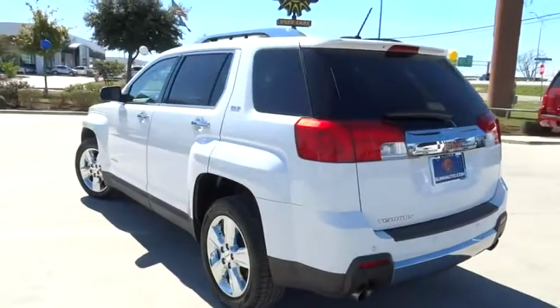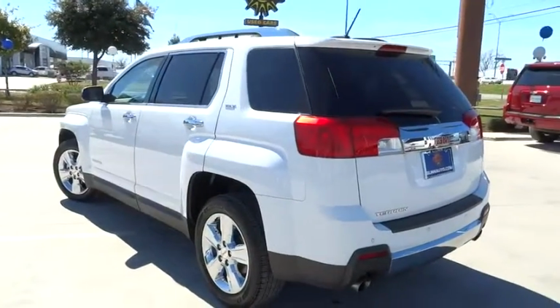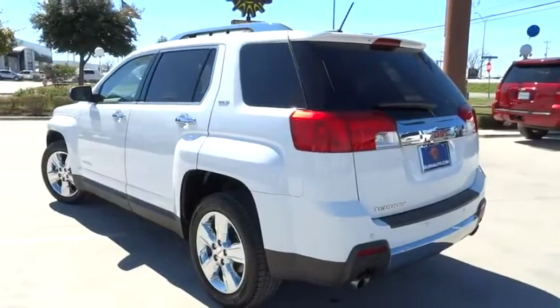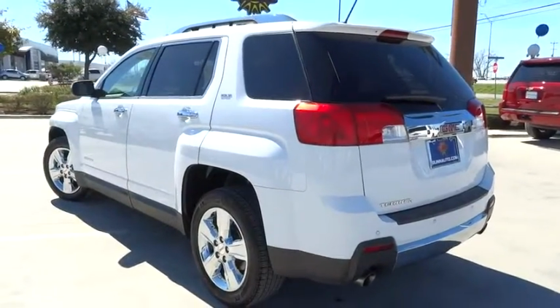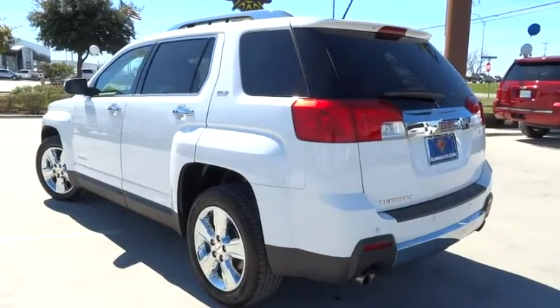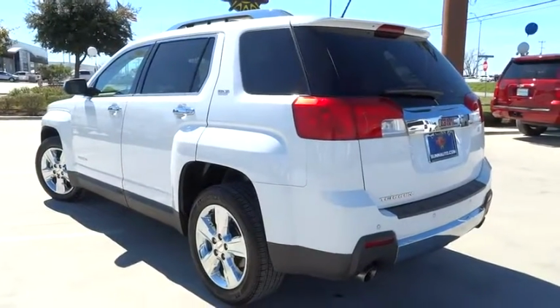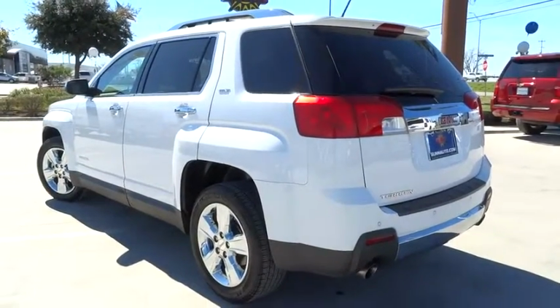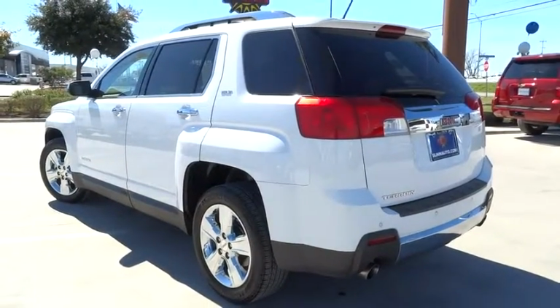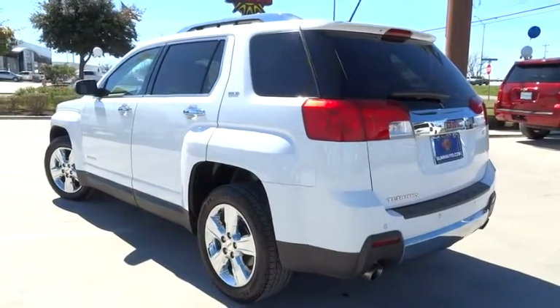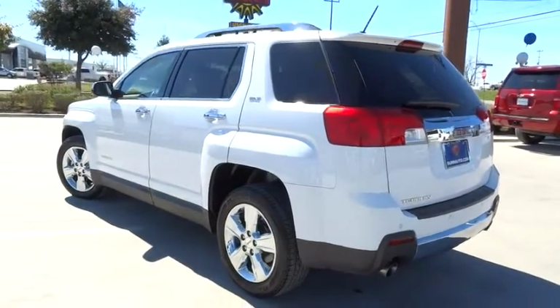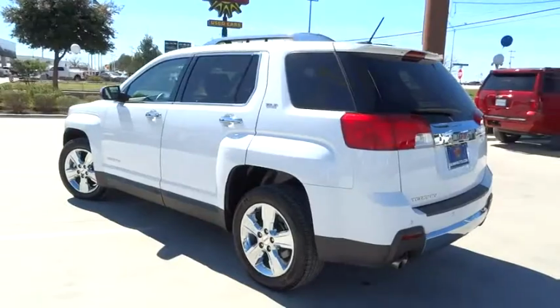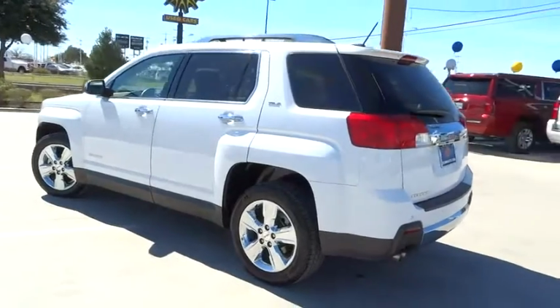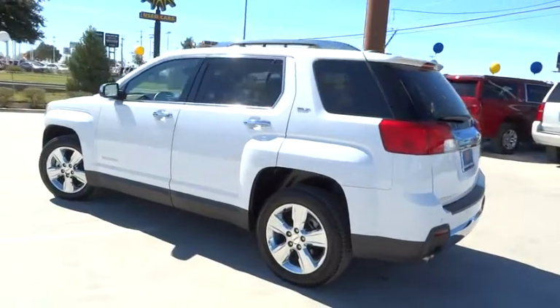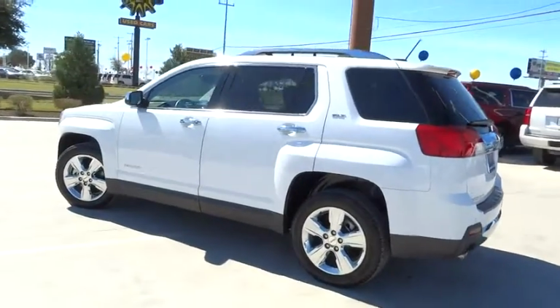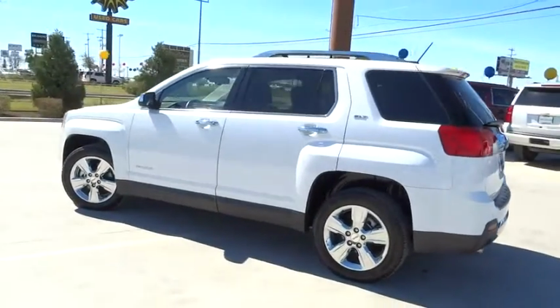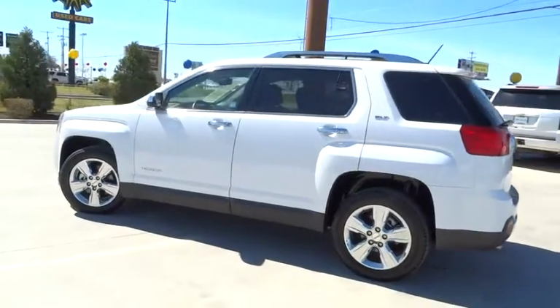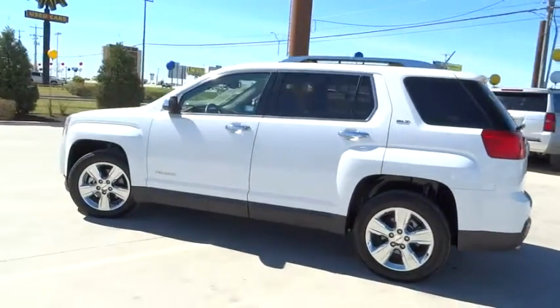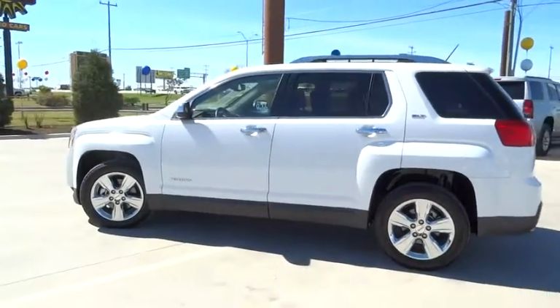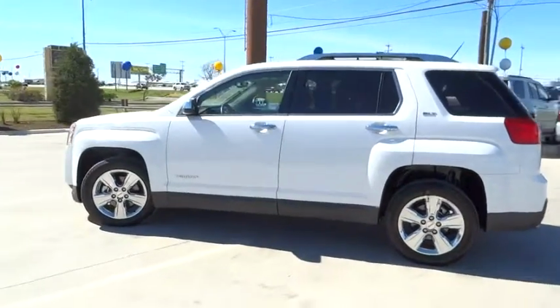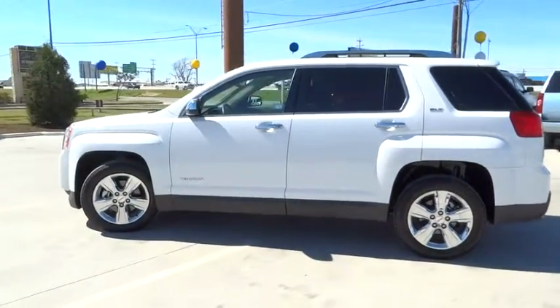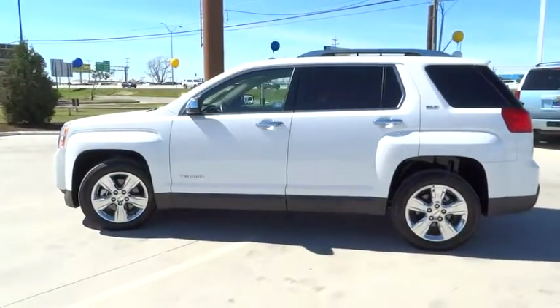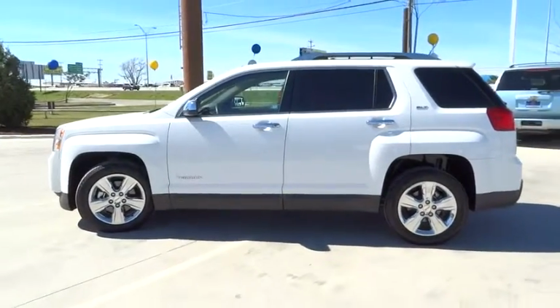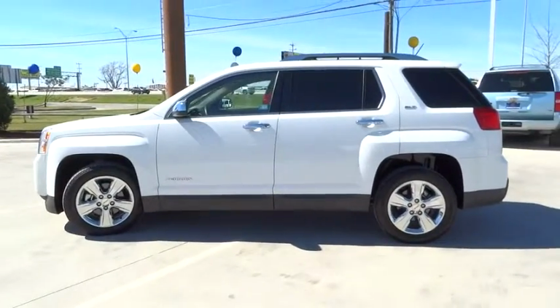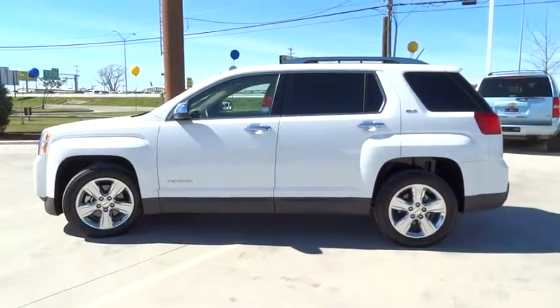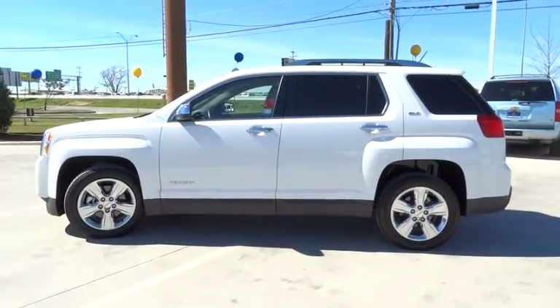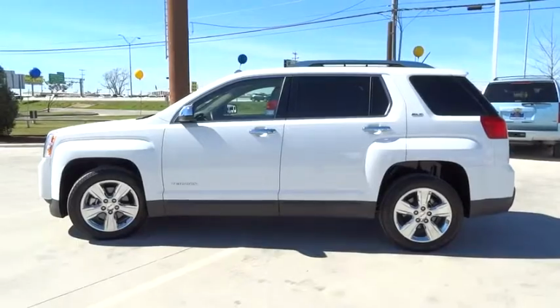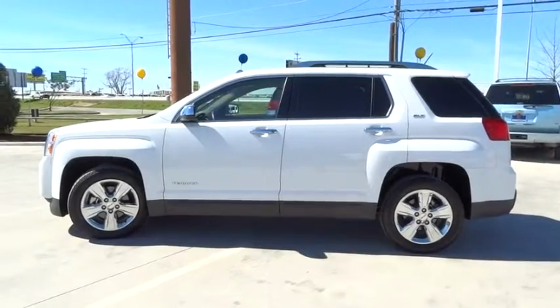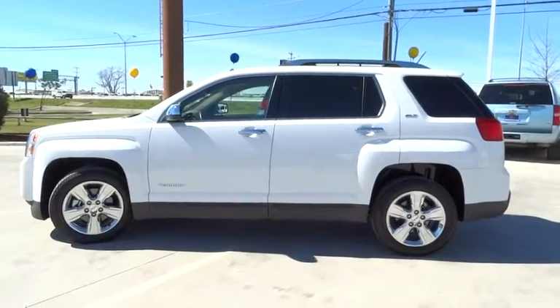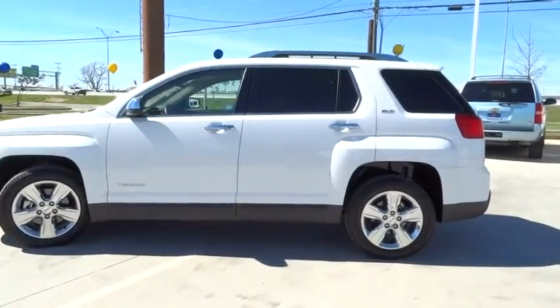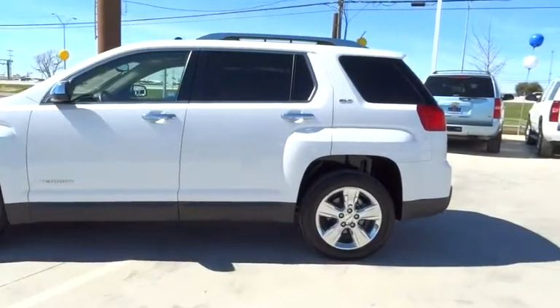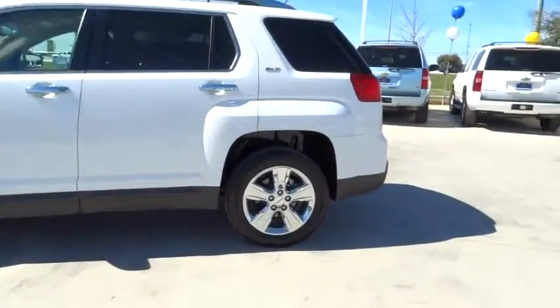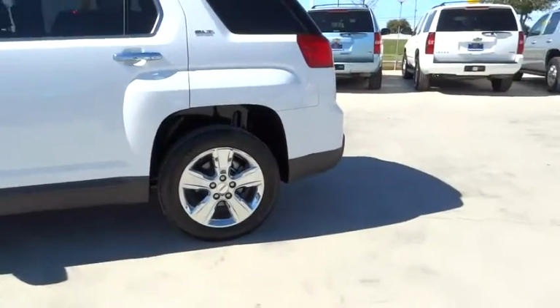Power liftgate, remote engine start, traction control, steering wheel audio control, keyless entry, stability control, anti-lock braking system, backup camera.